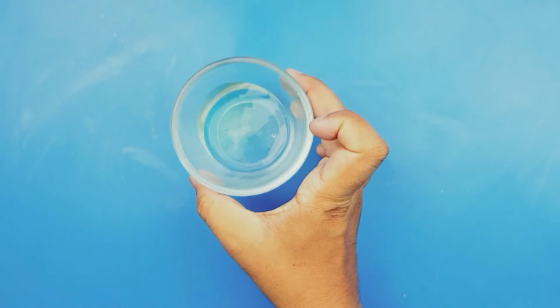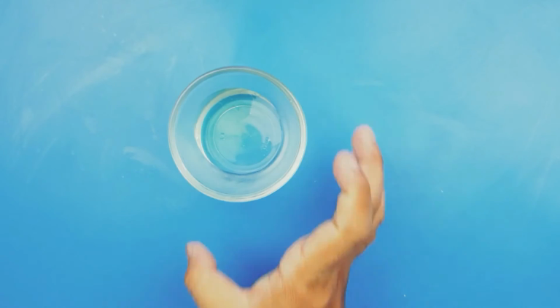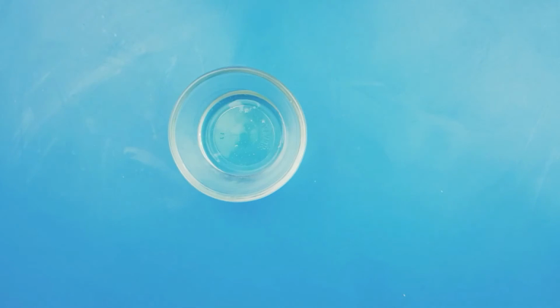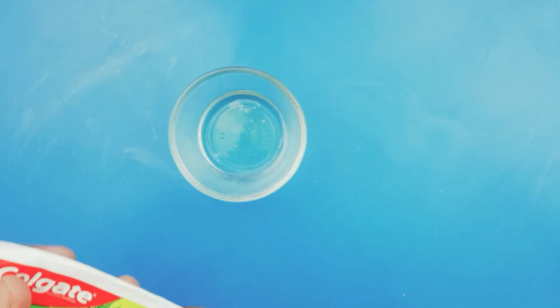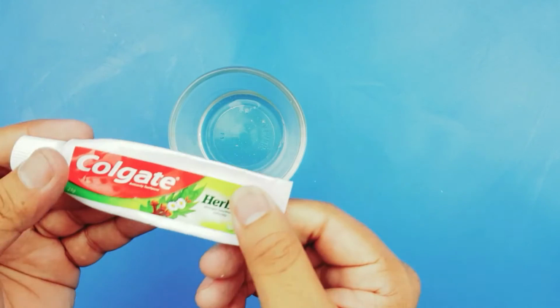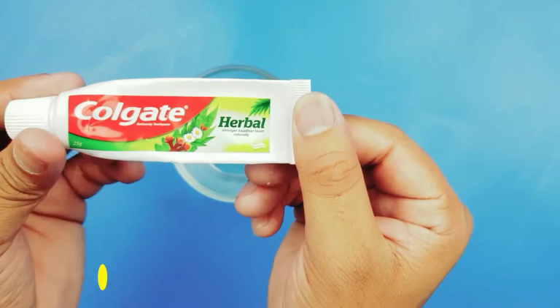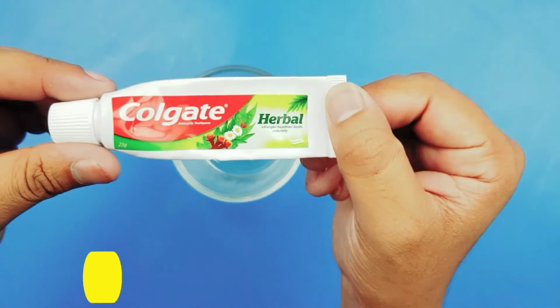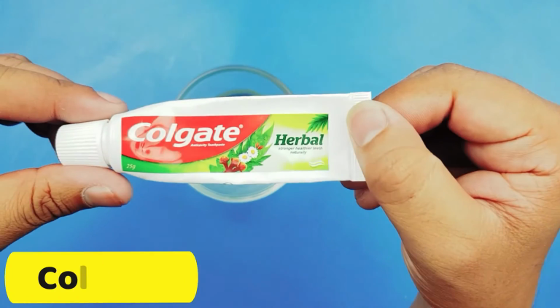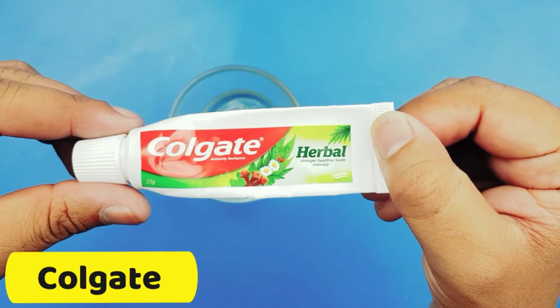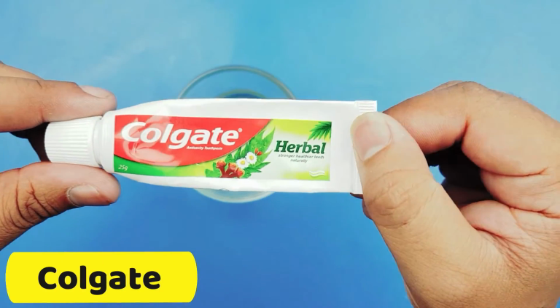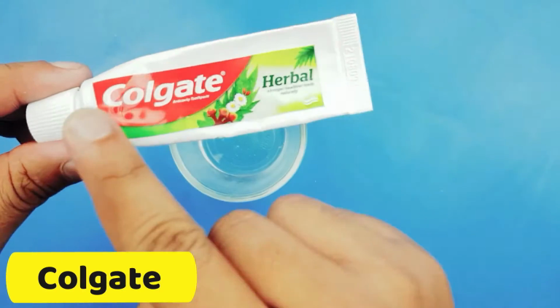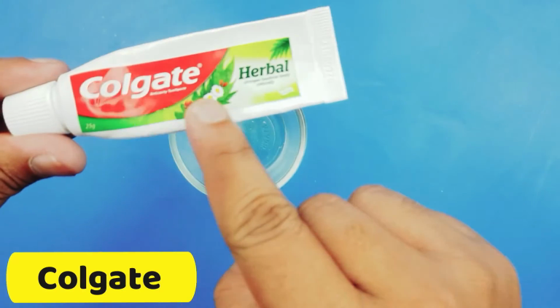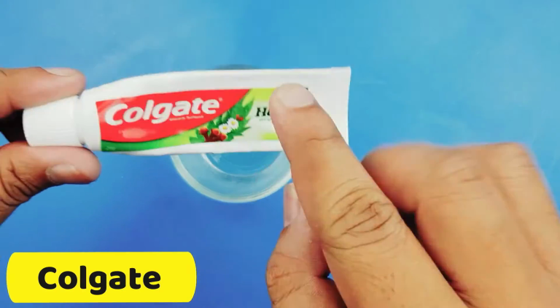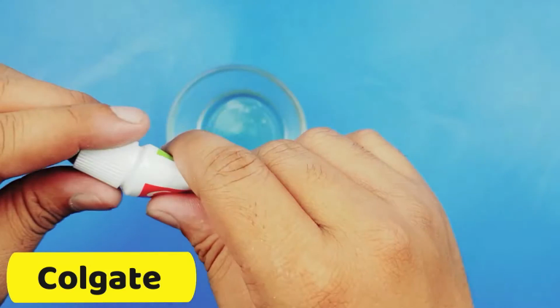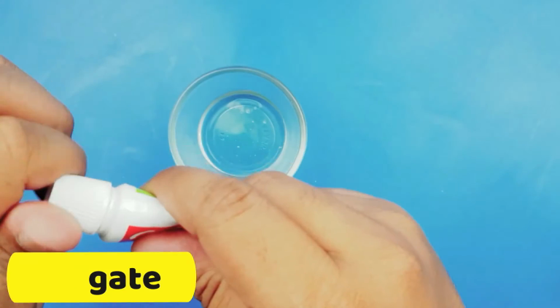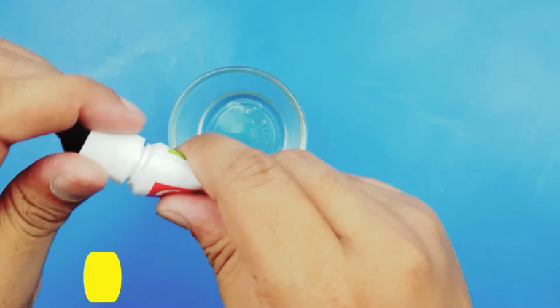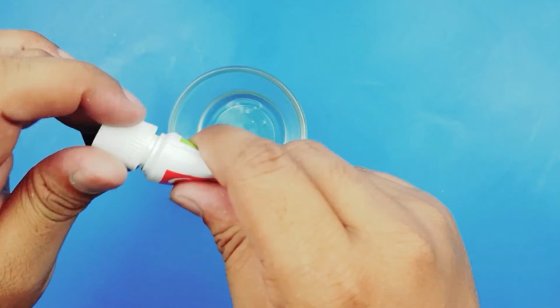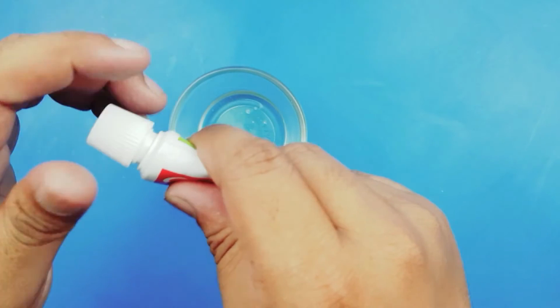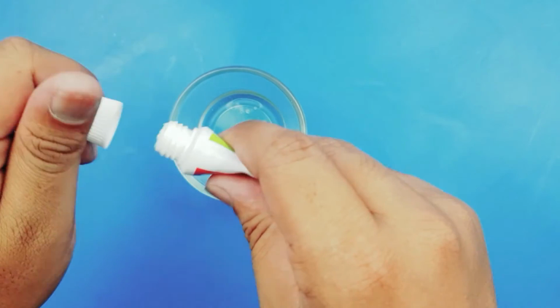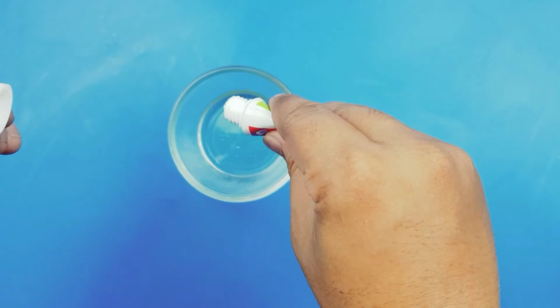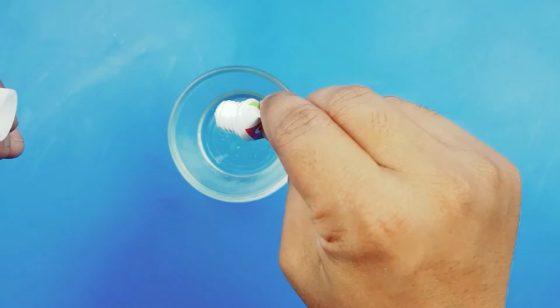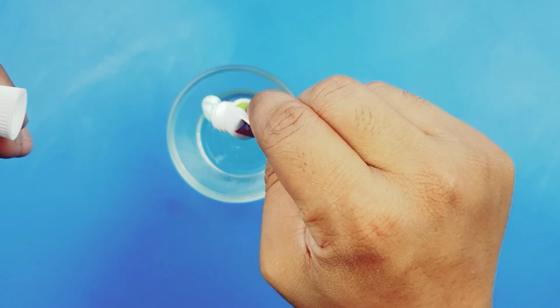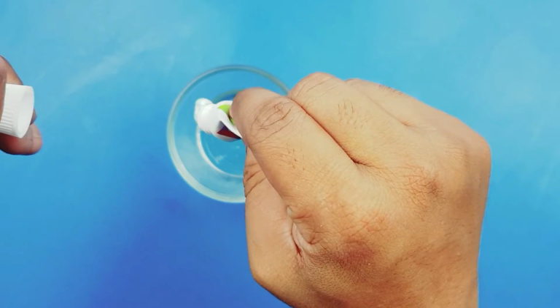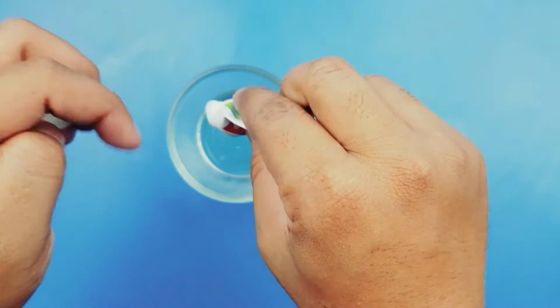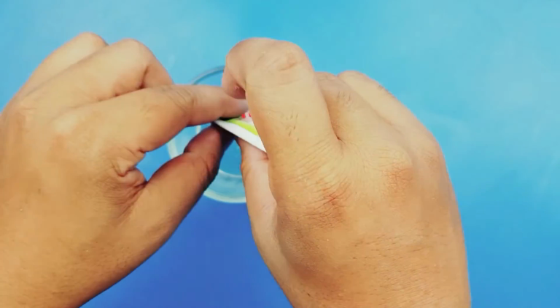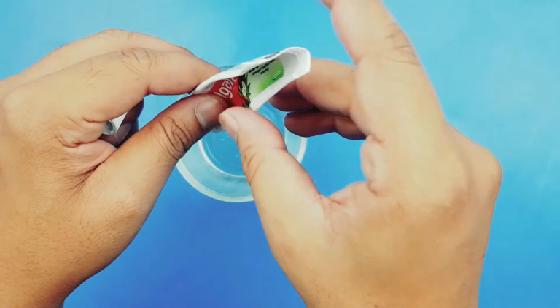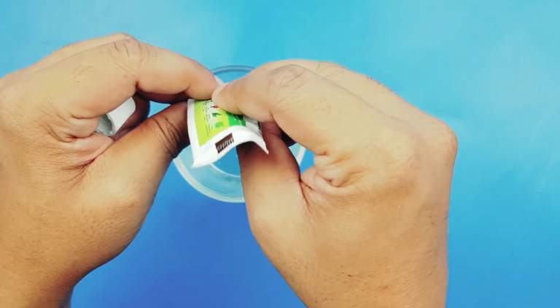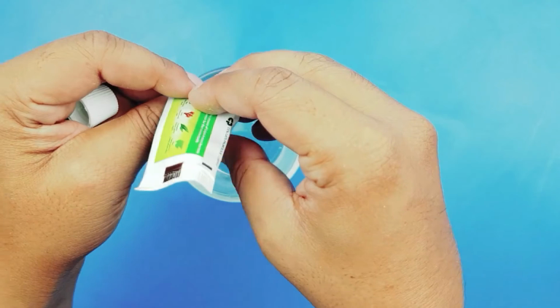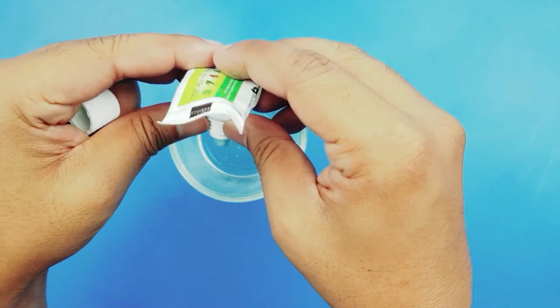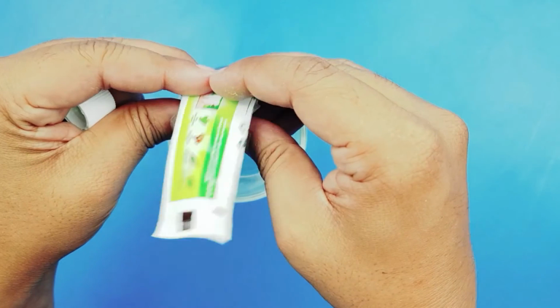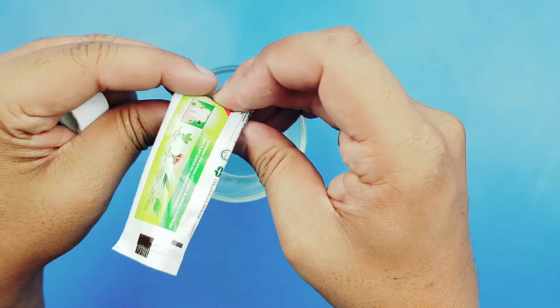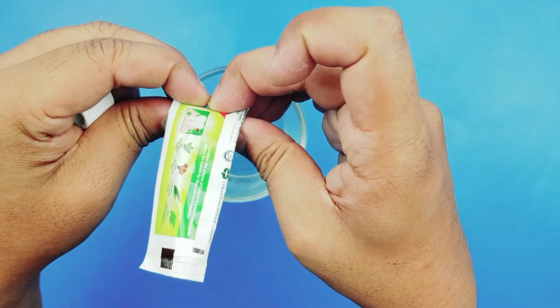The next ingredient is Colgate. Colgate is so important and most effective to kill the cockroaches and lizards at home. We will put some Colgate in it.